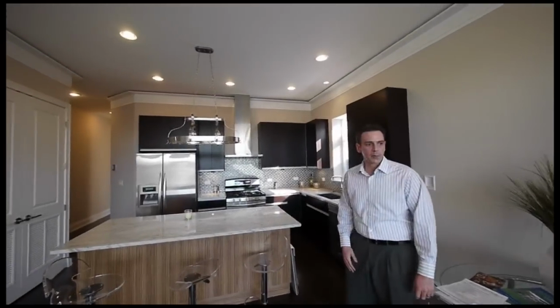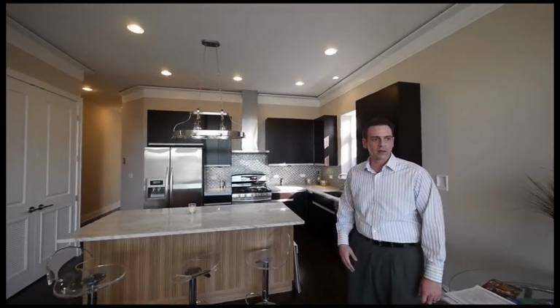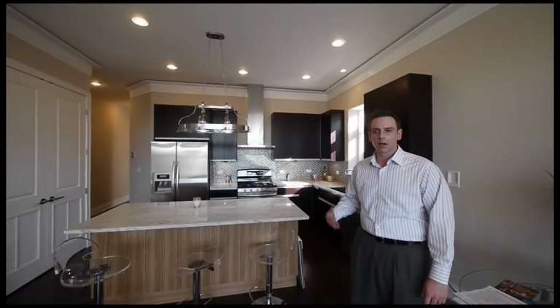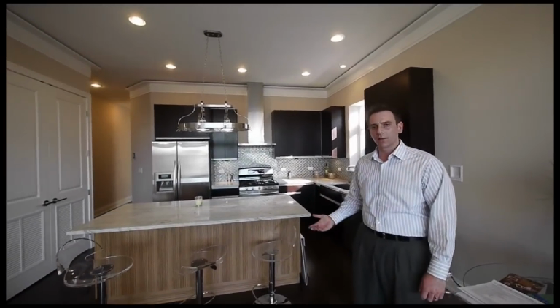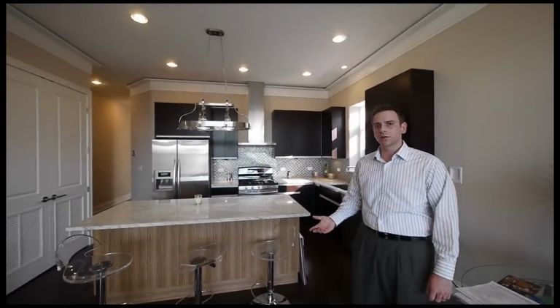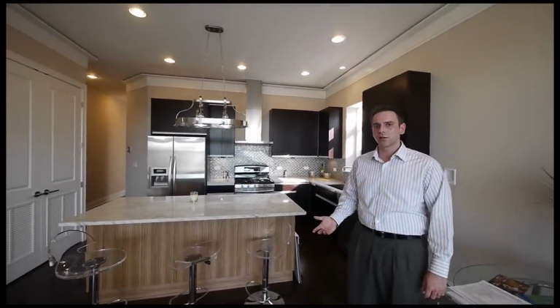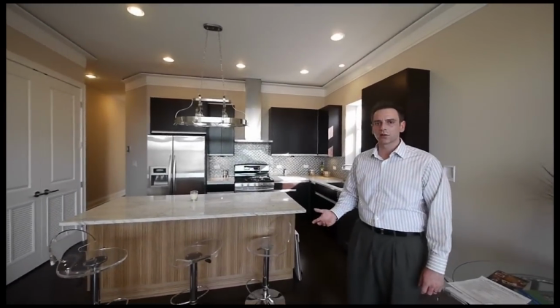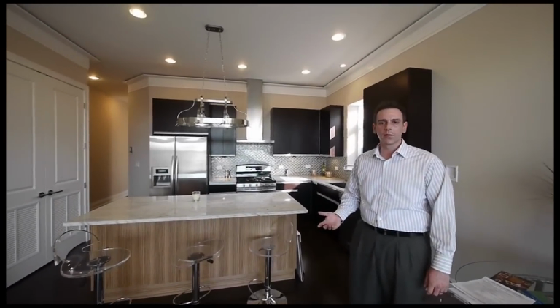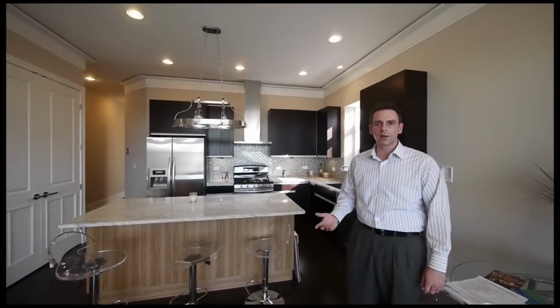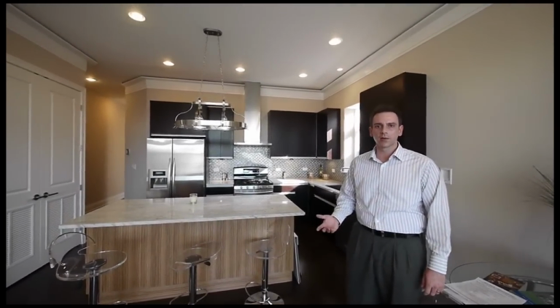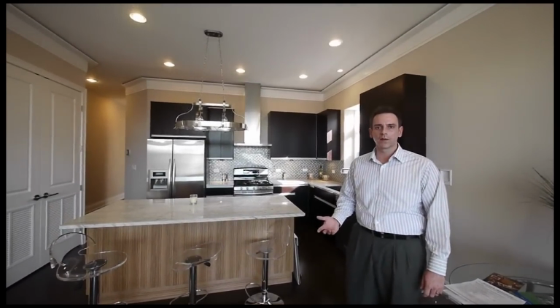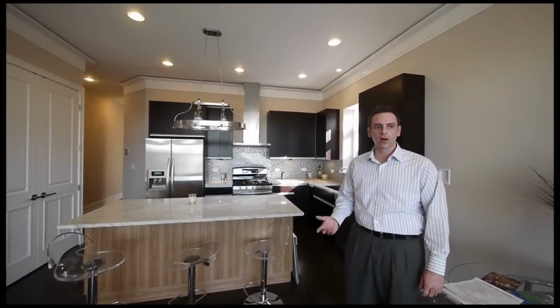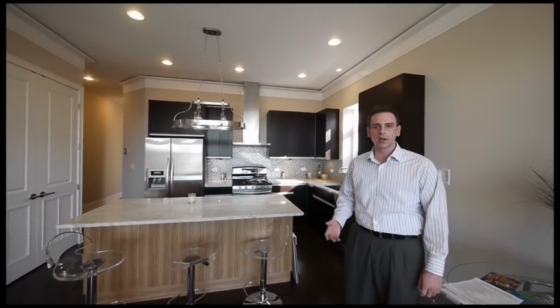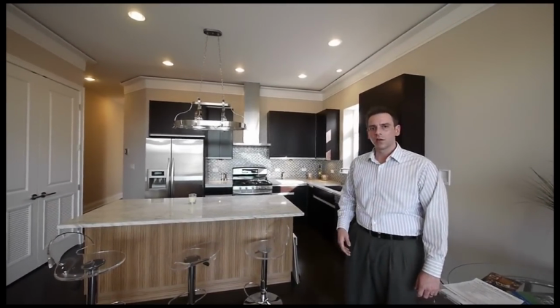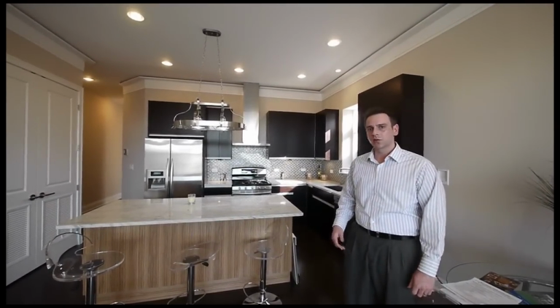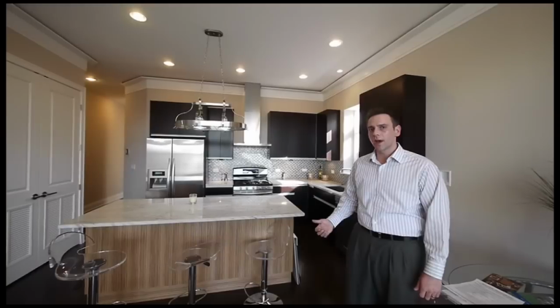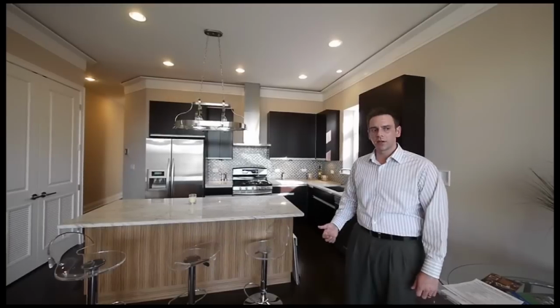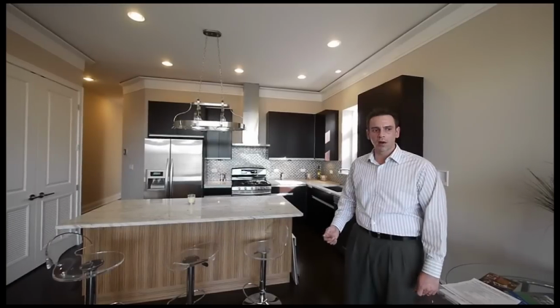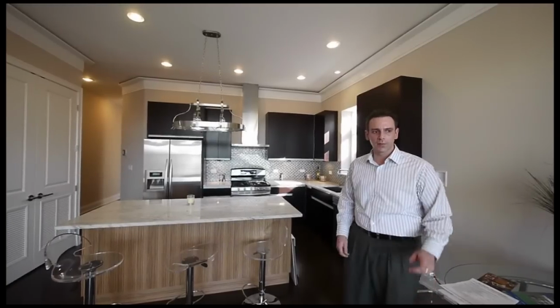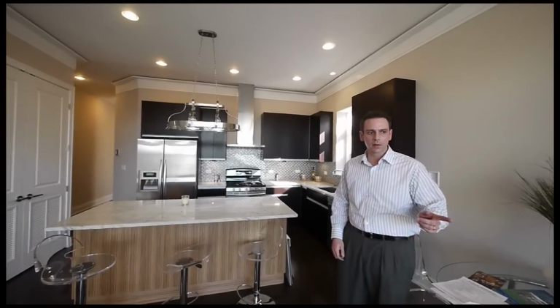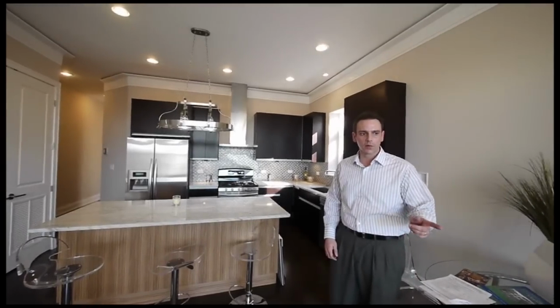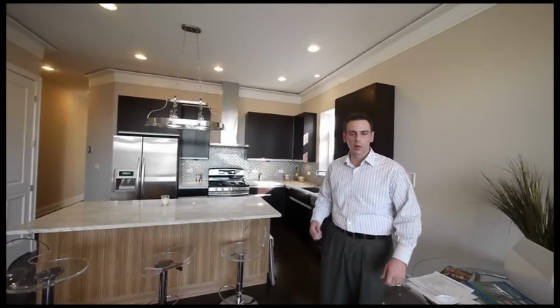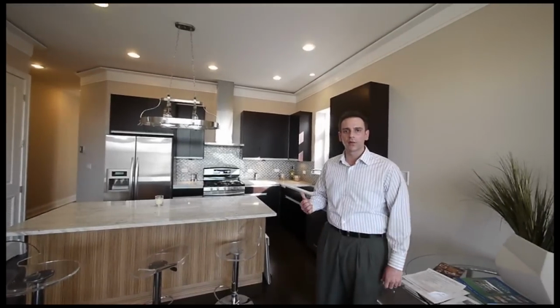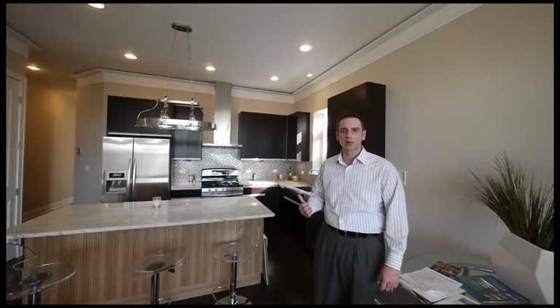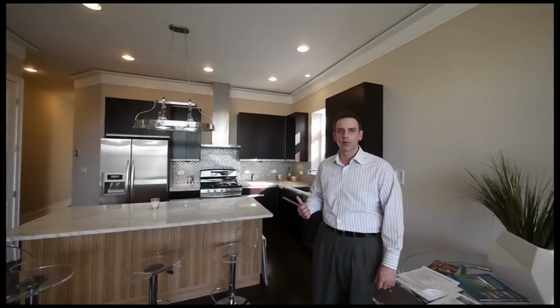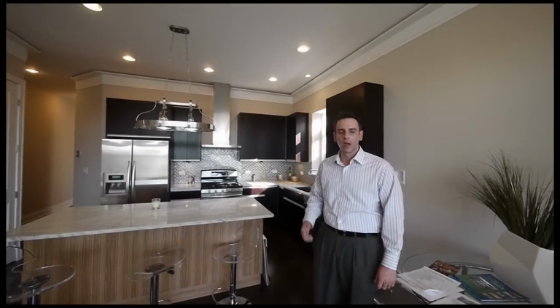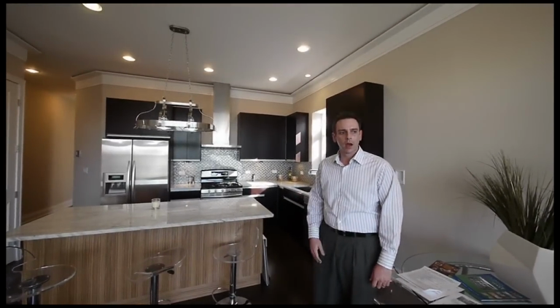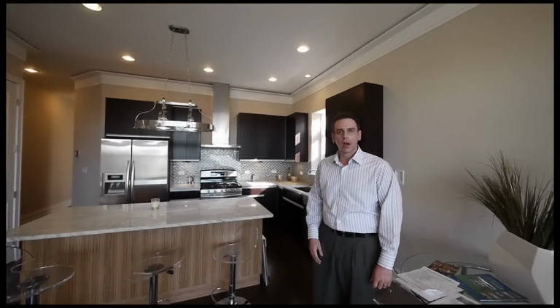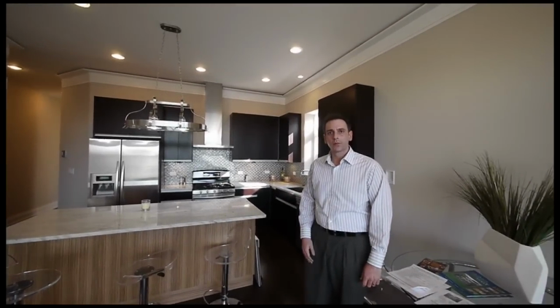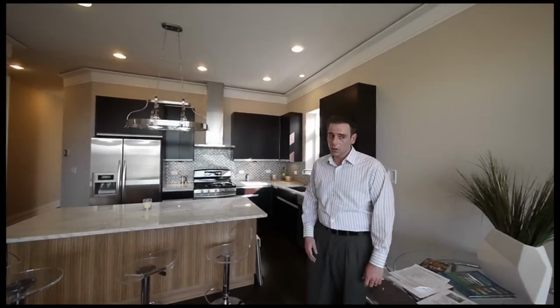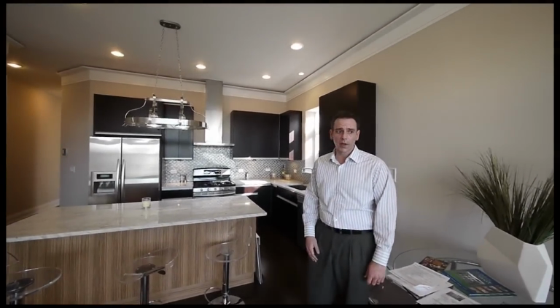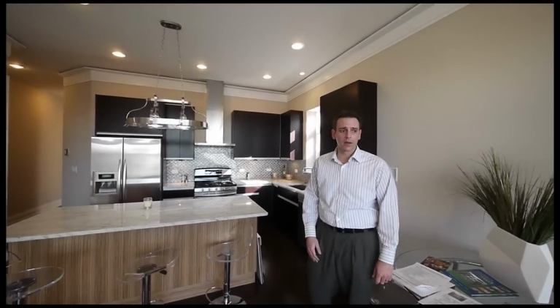It is a very good size unit, roughly 1,450 square feet. You've got two balconies — one off the front living room and one off your master bedroom. Two large balconies.